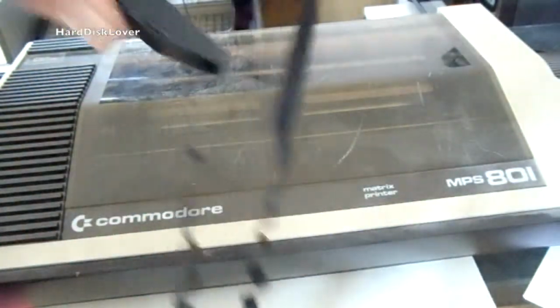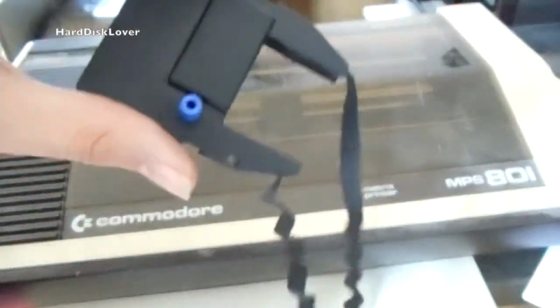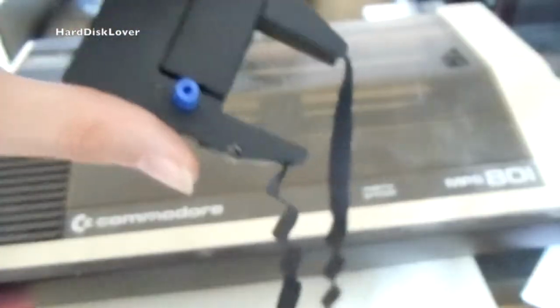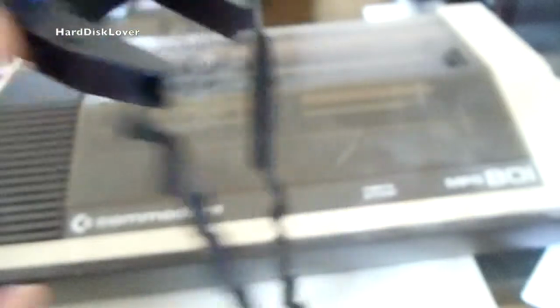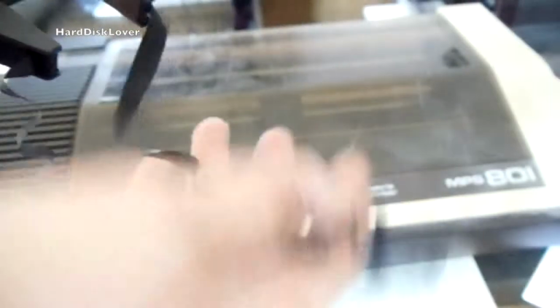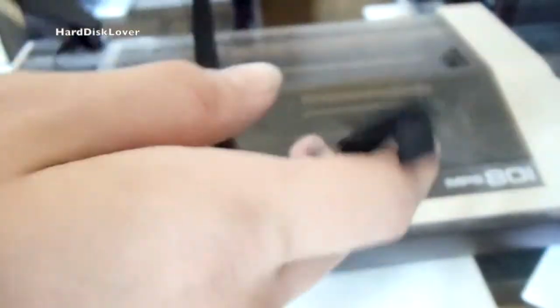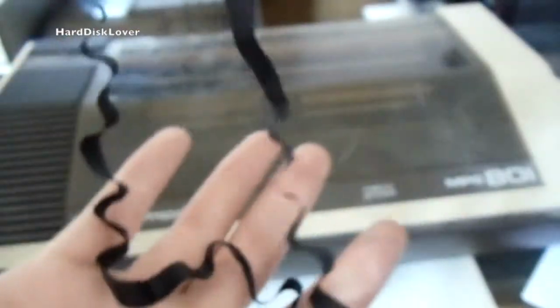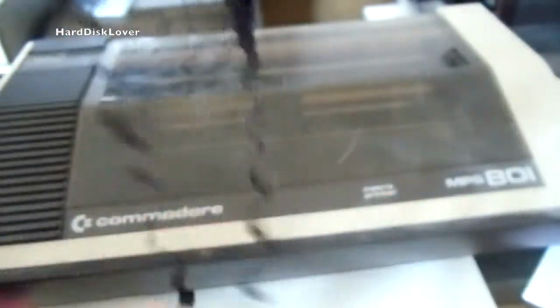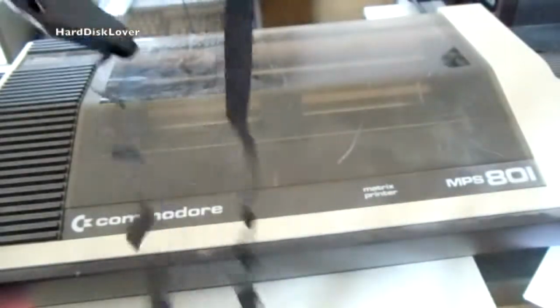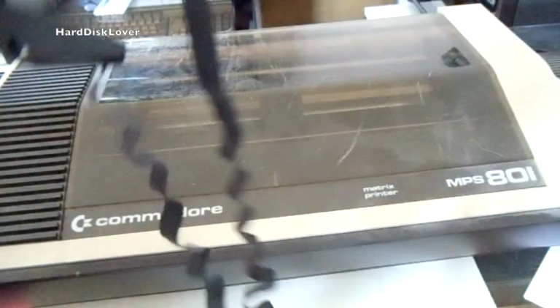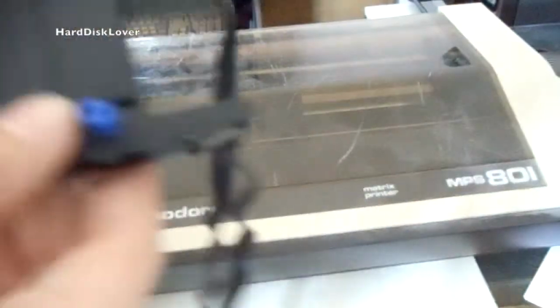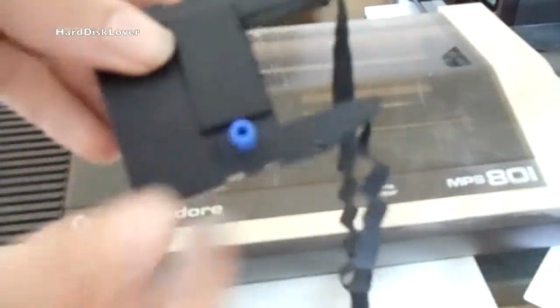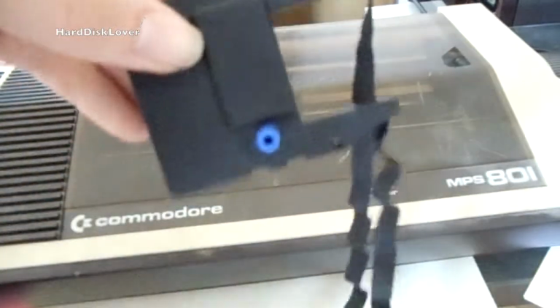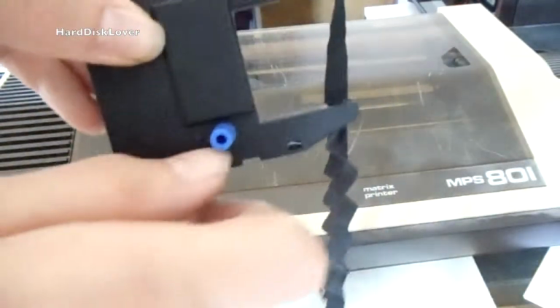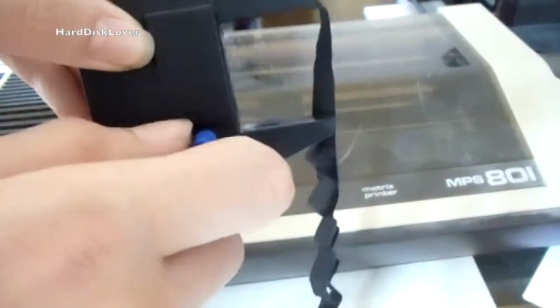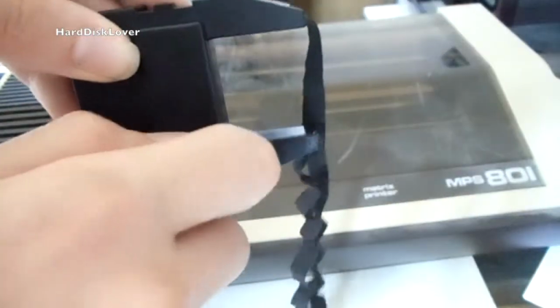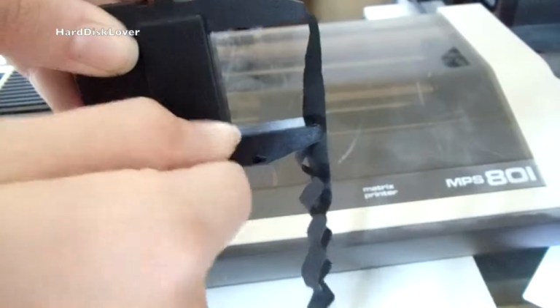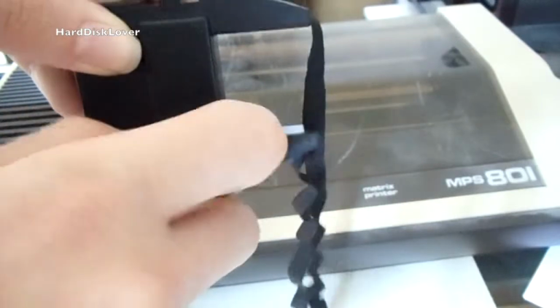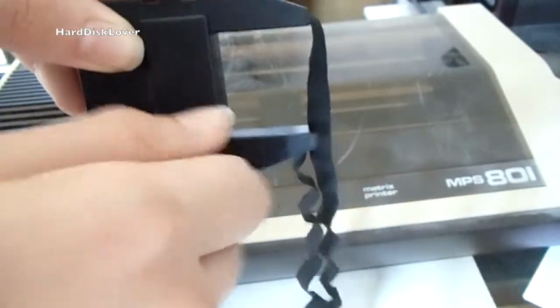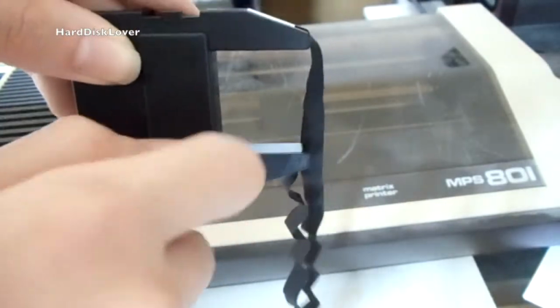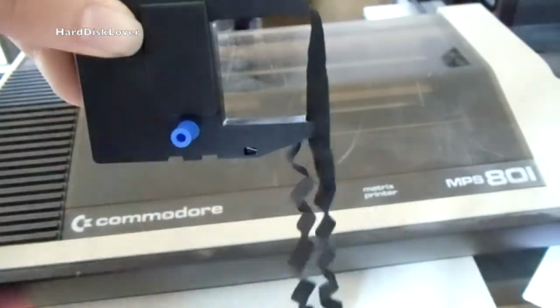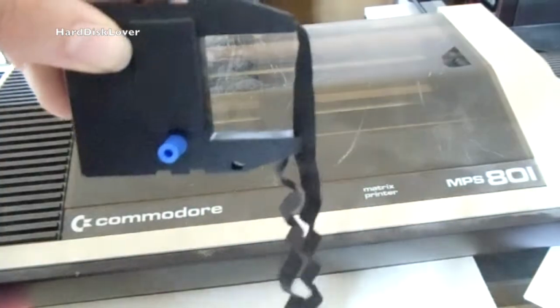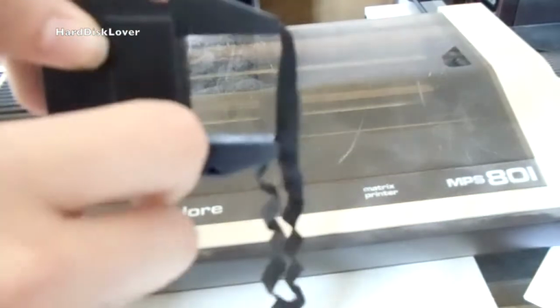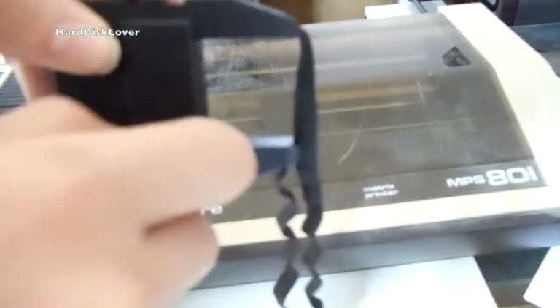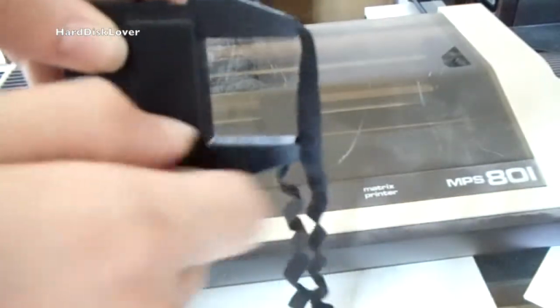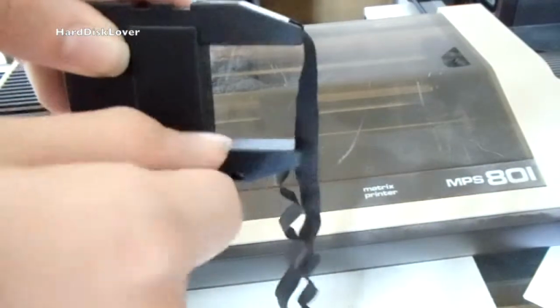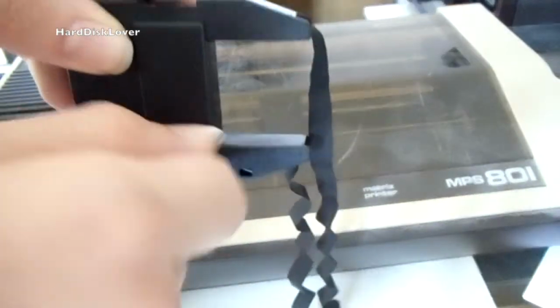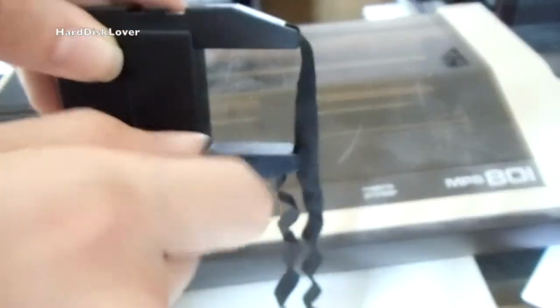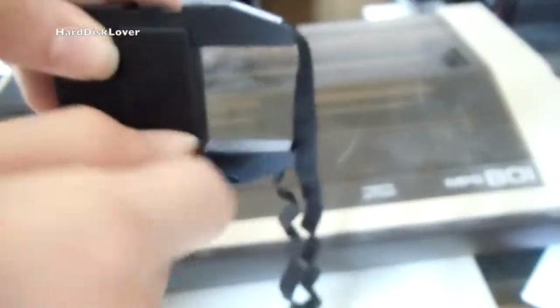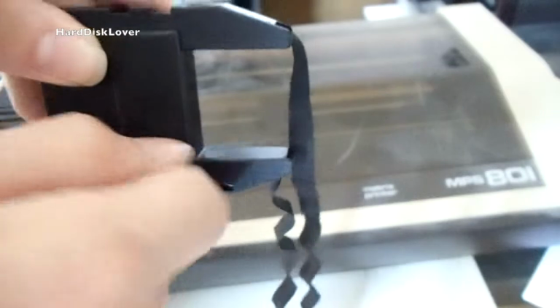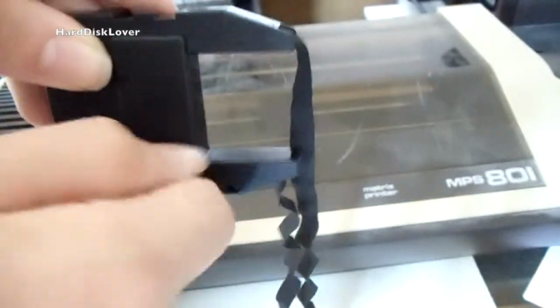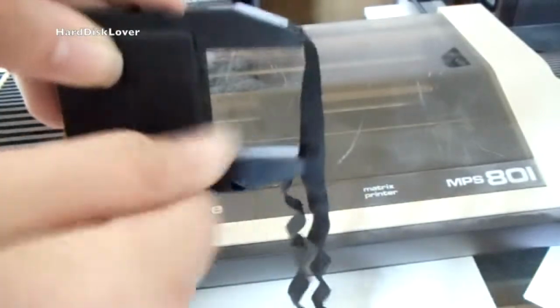Normally this is not a problem if the tape comes out completely, because you could turn the silver wheel and the tape would go back in. But as you can see, absolutely nothing is happening.